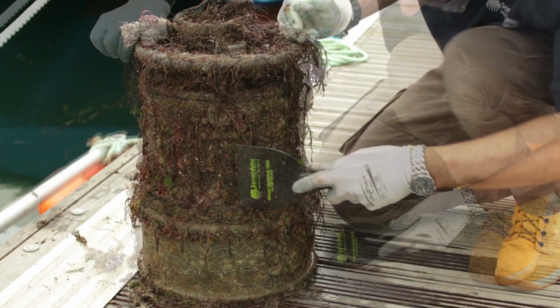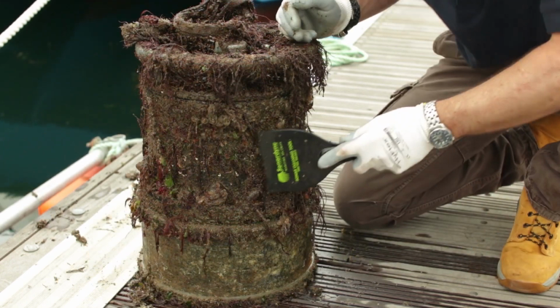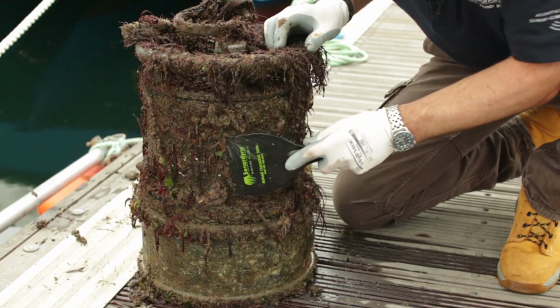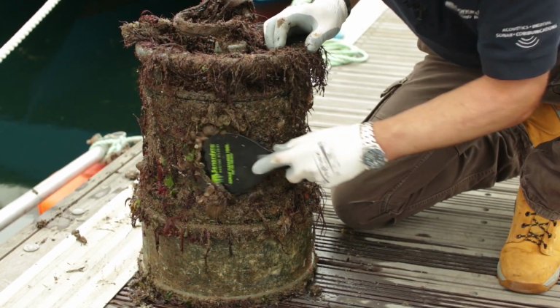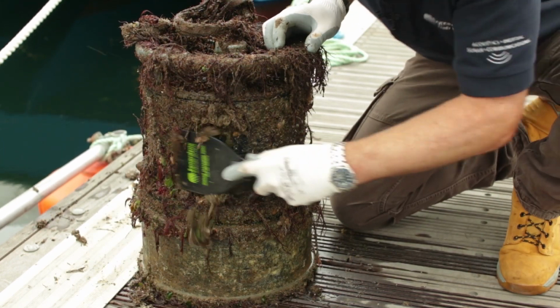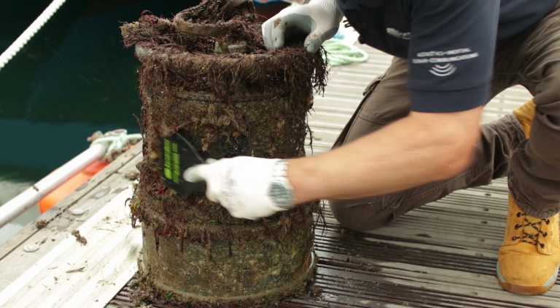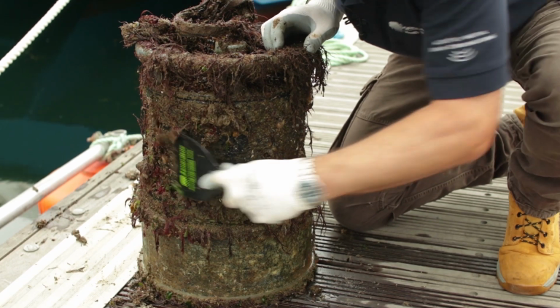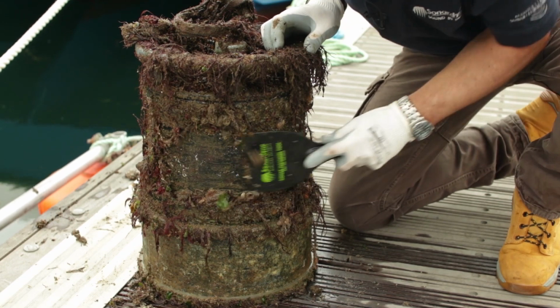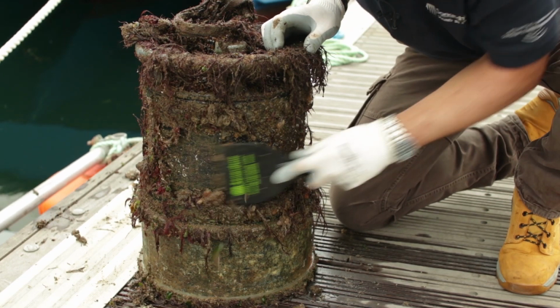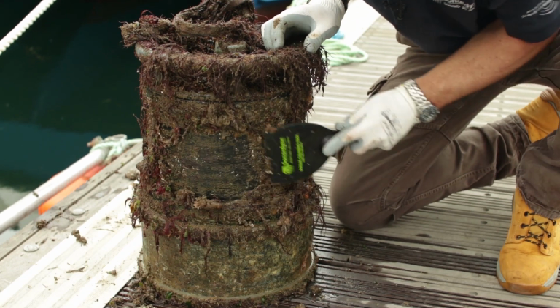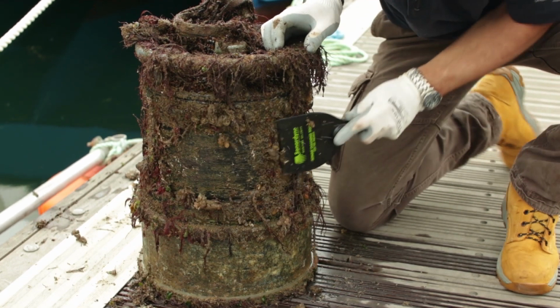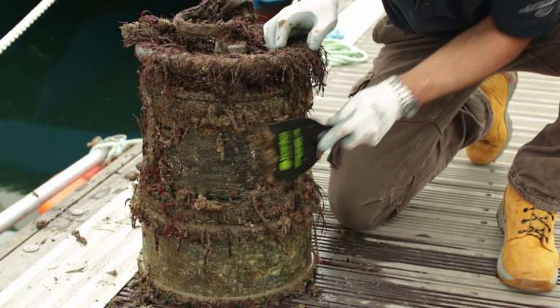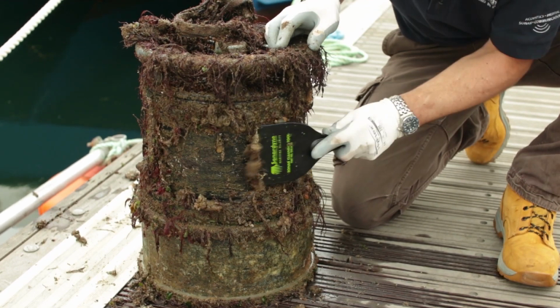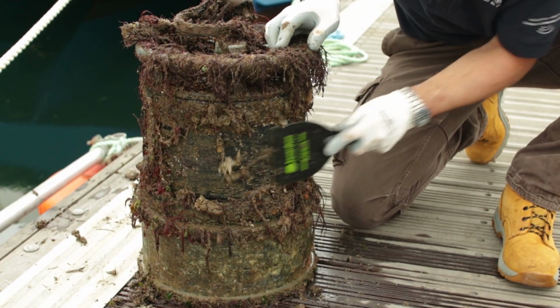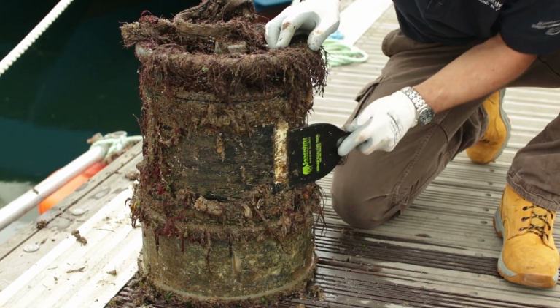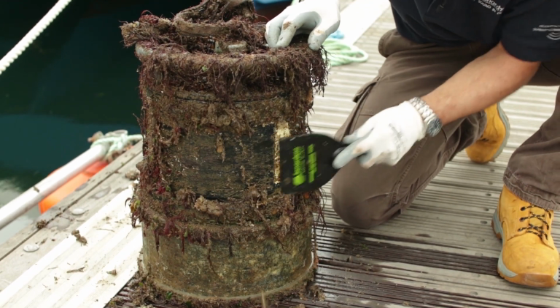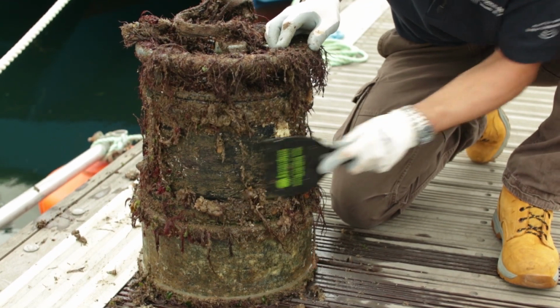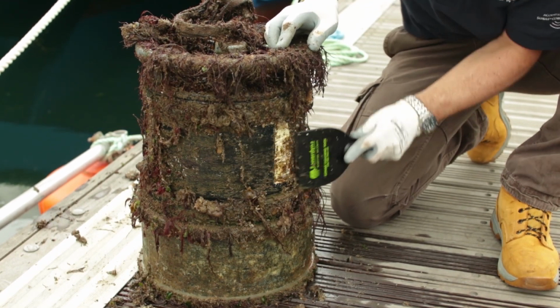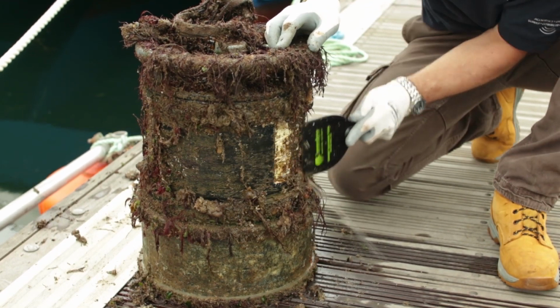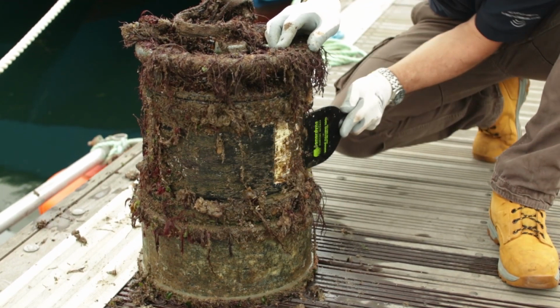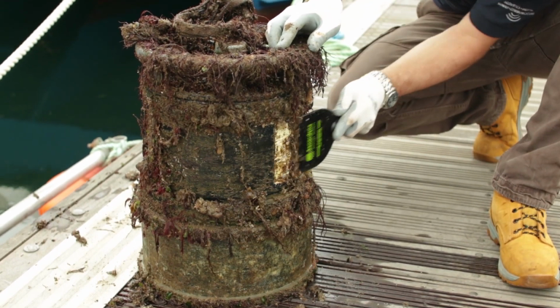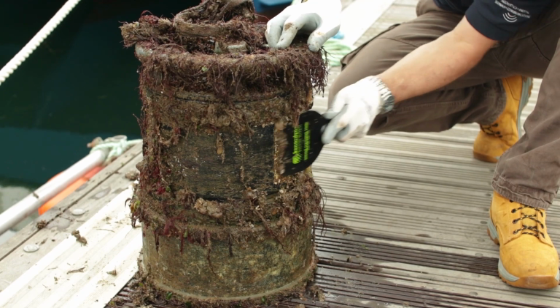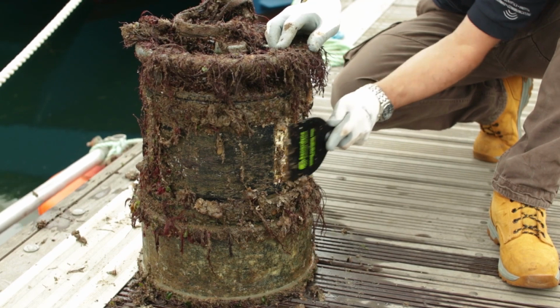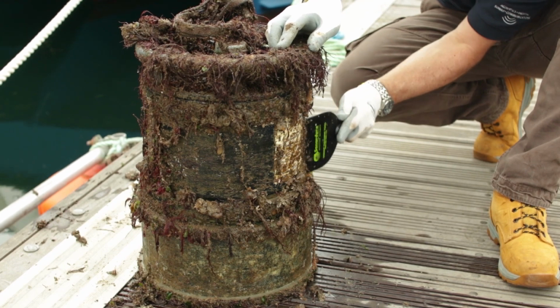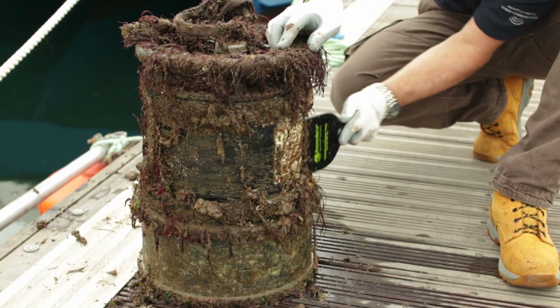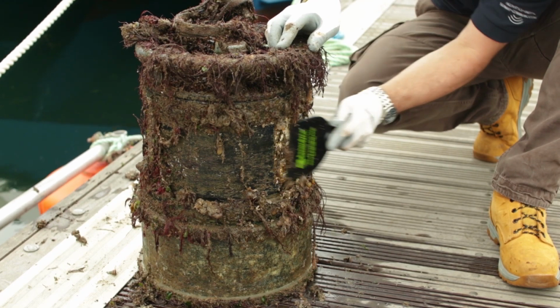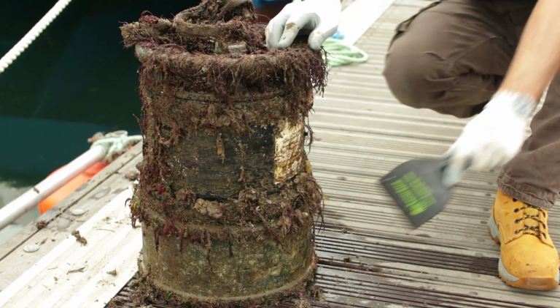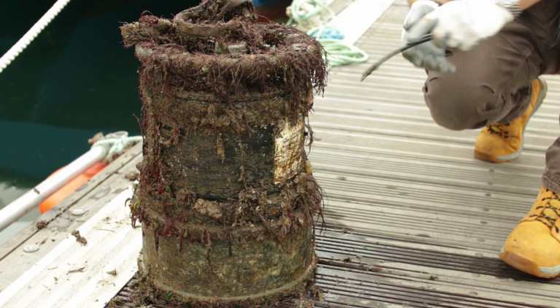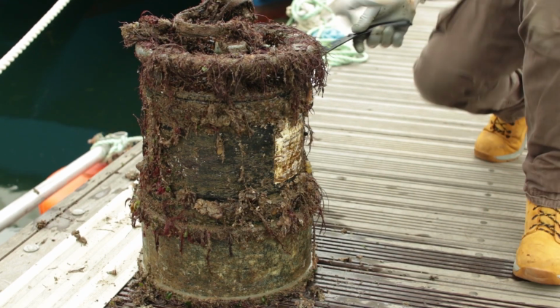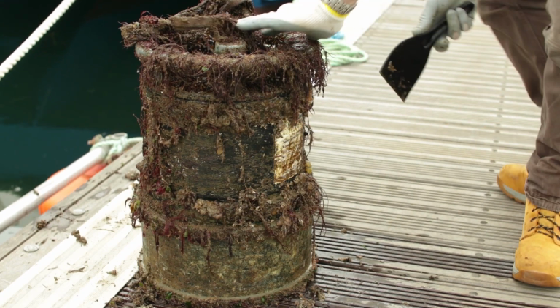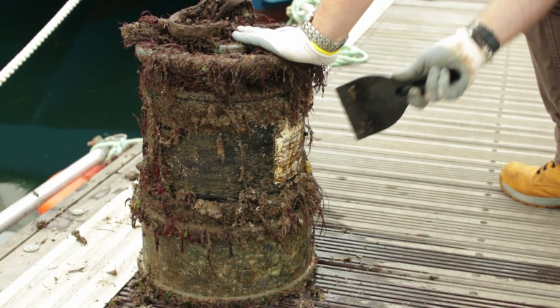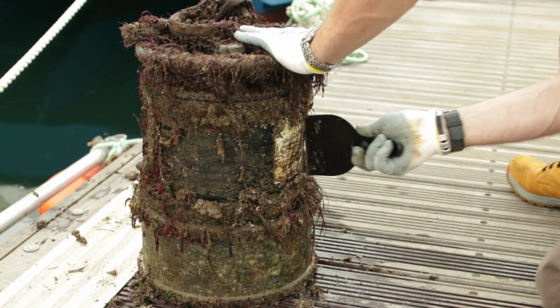It's good practice to clean the marine growth off the side of the unit so we can inspect it for any corrosion, cracks, or any wear and tear that we might be concerned about. Again, the scraper is a perfect tool to use.